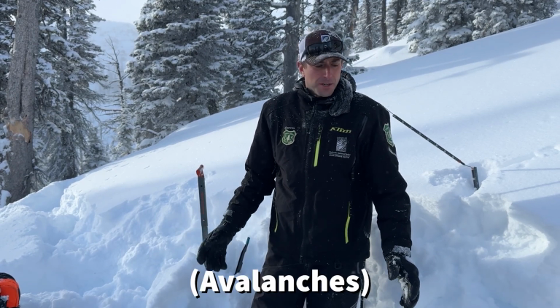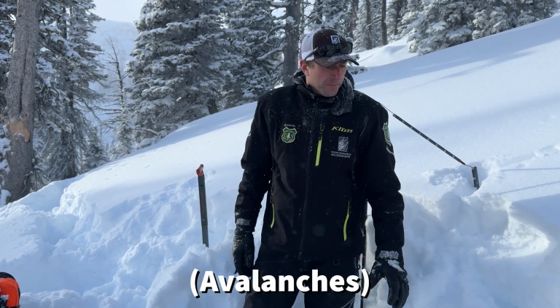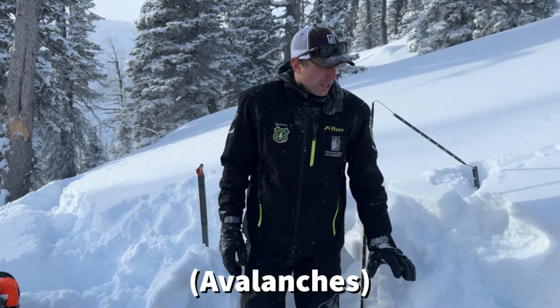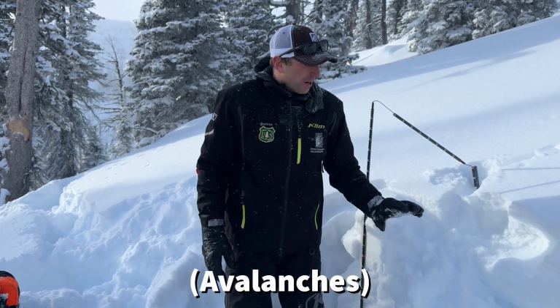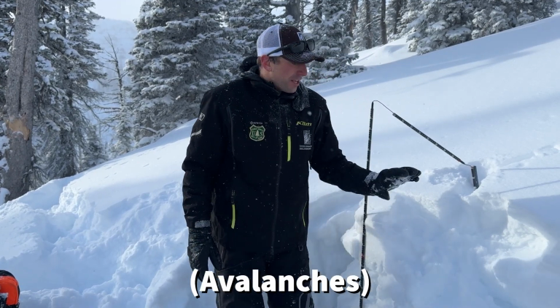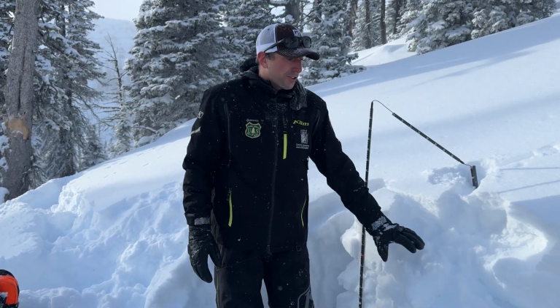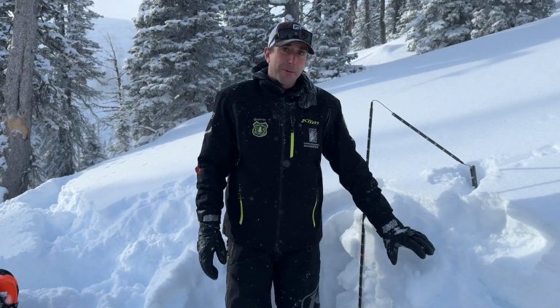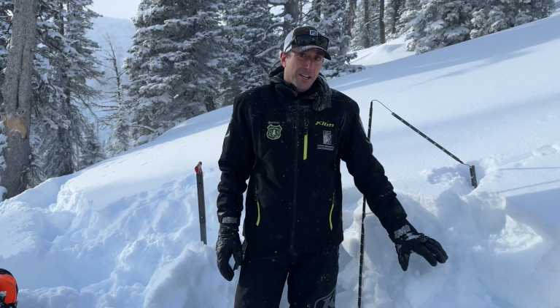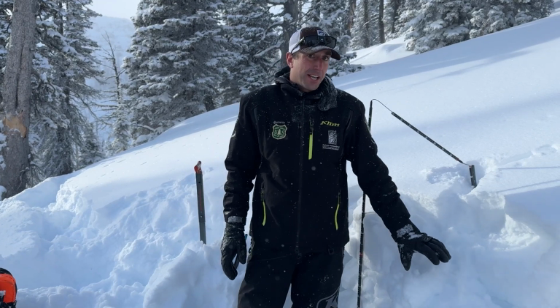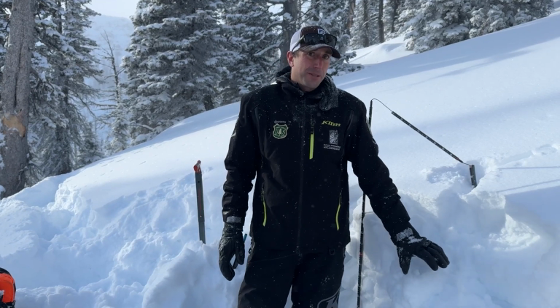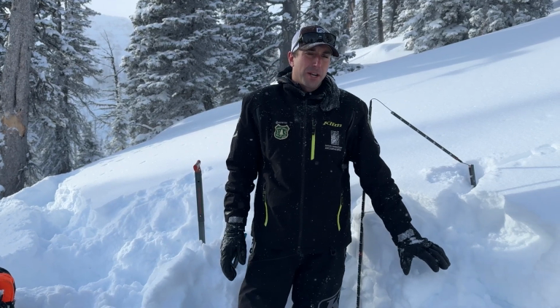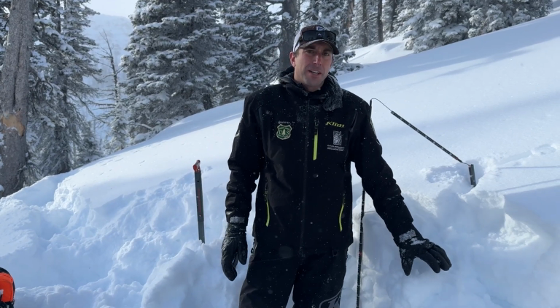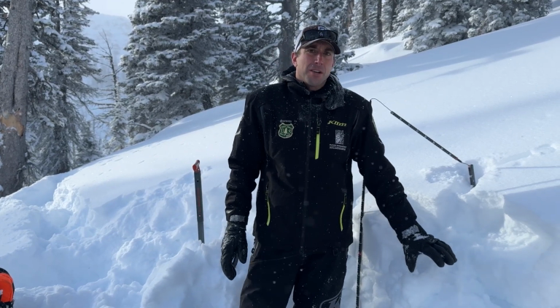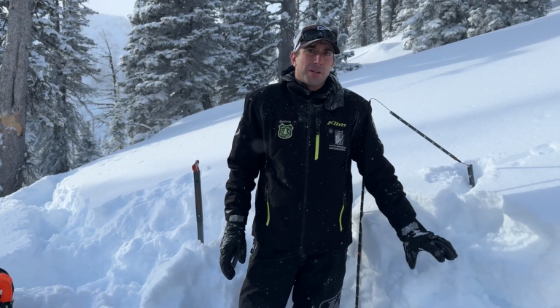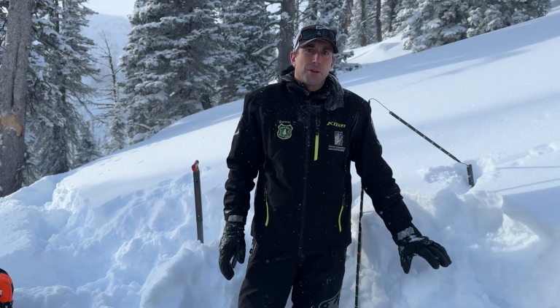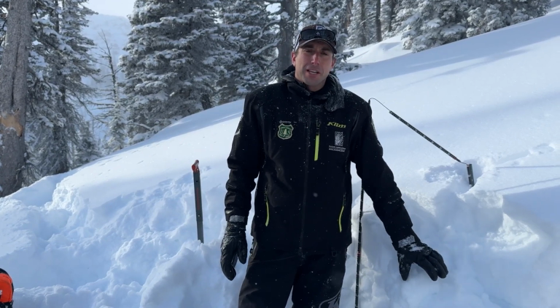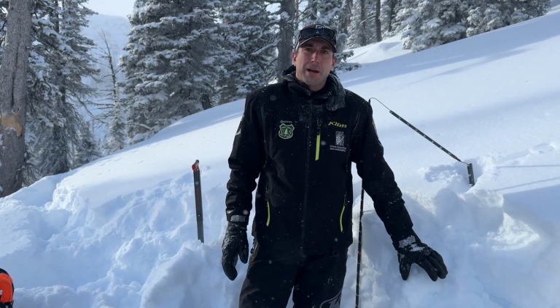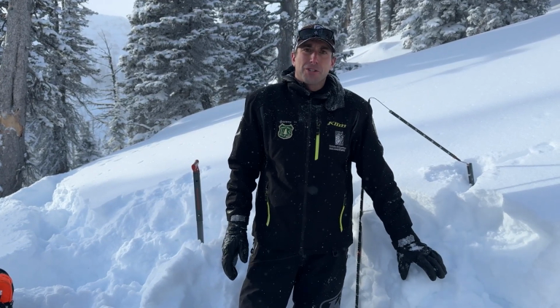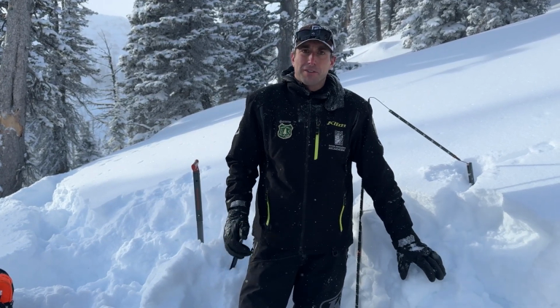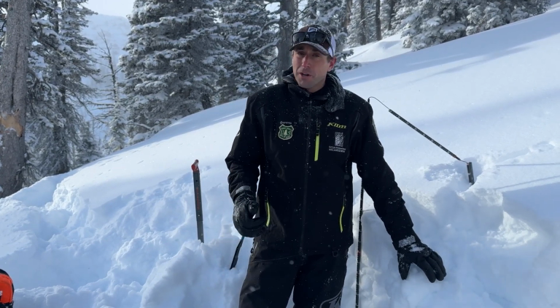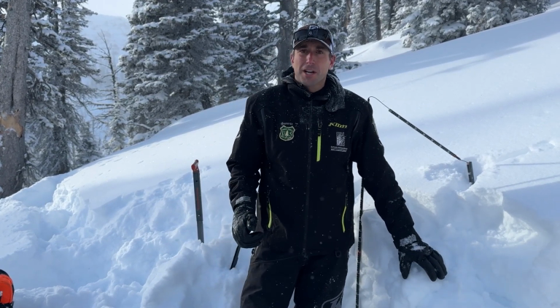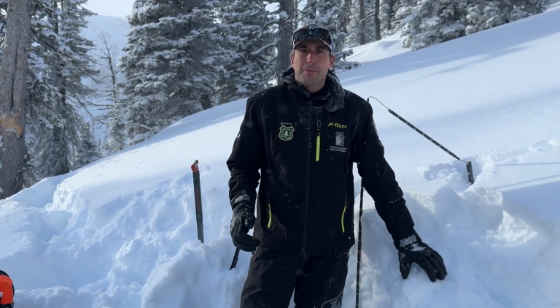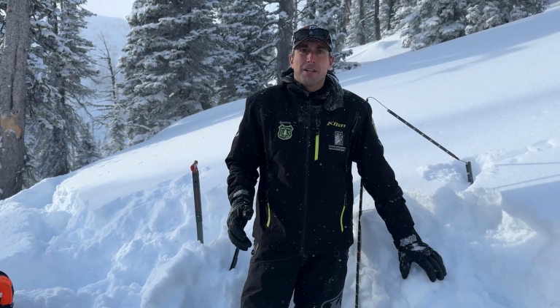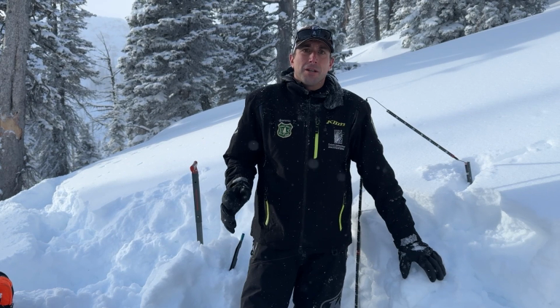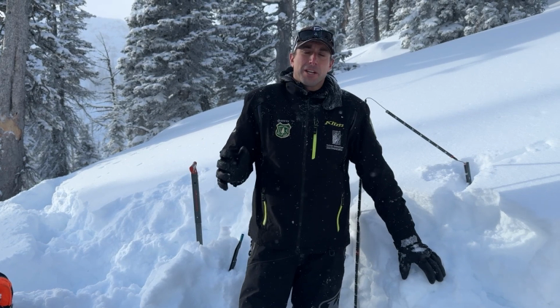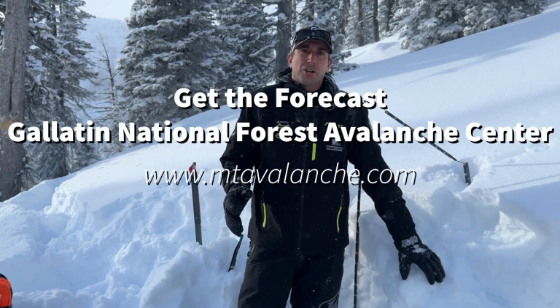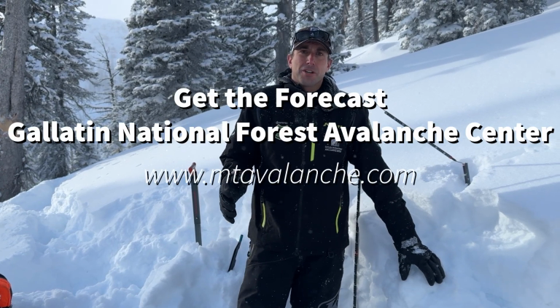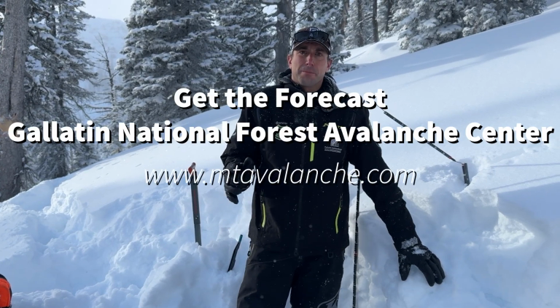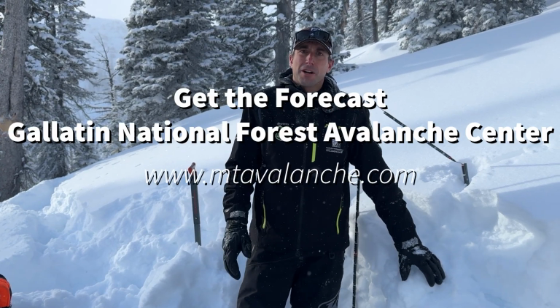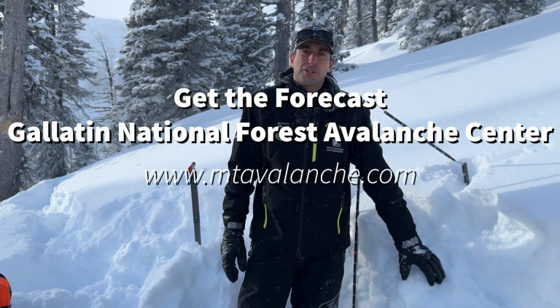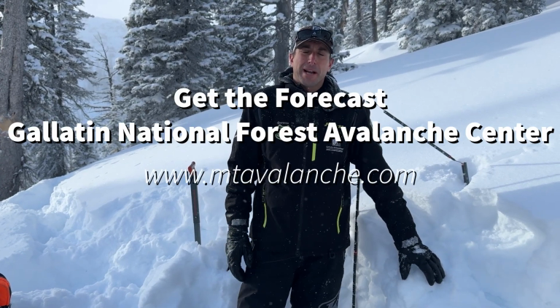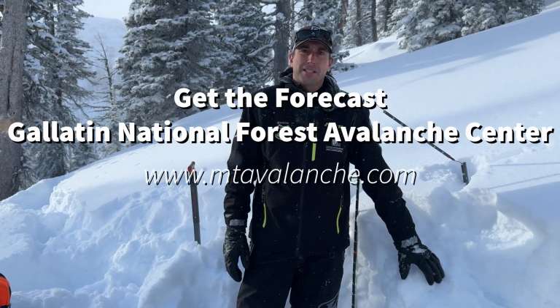If you're thinking about getting onto any steep terrain, you'd want to be traveling one at a time and making sure you're doing a careful snowpack assessment.